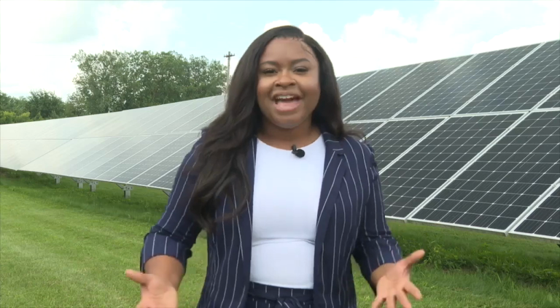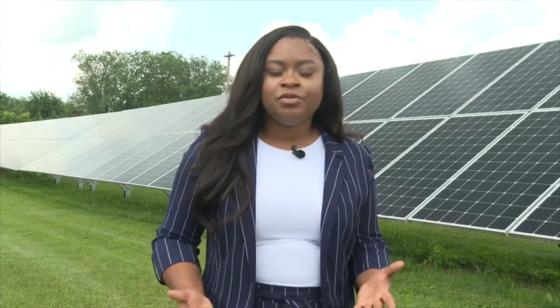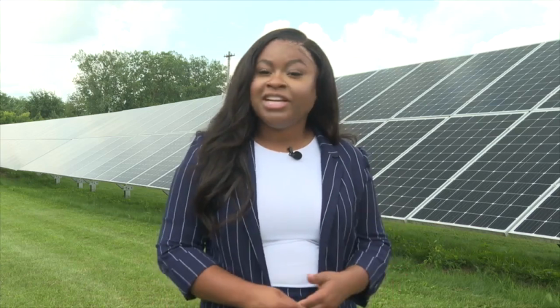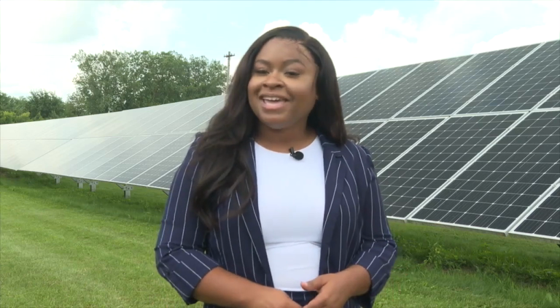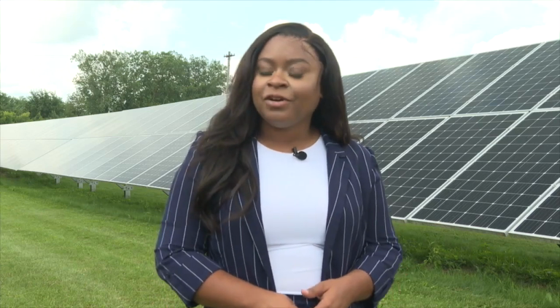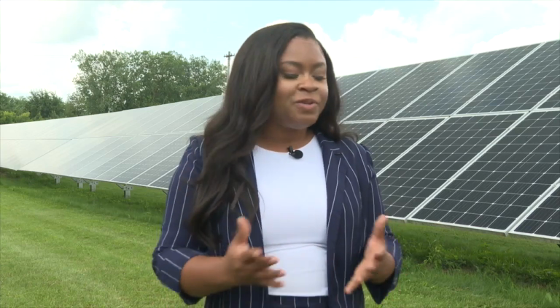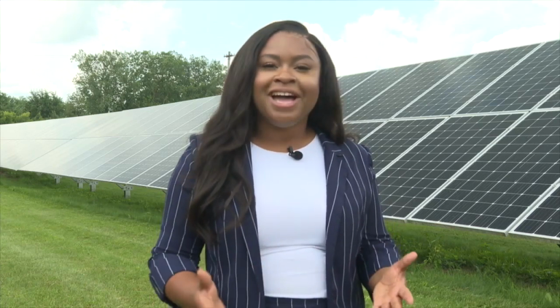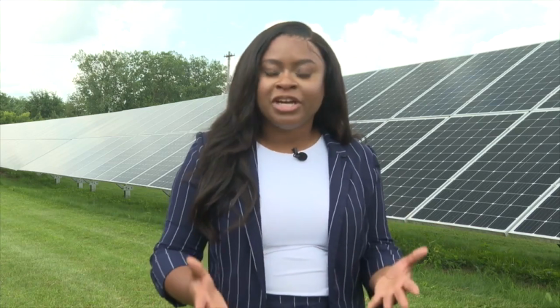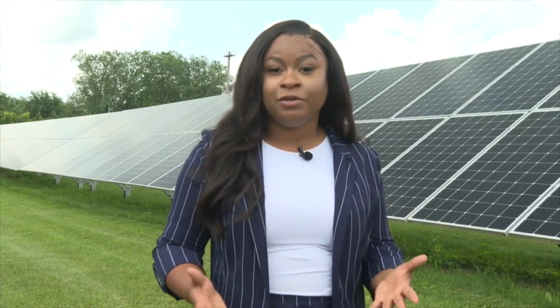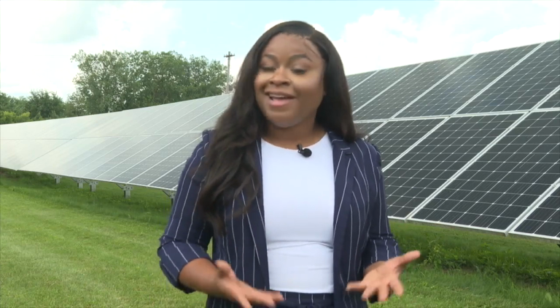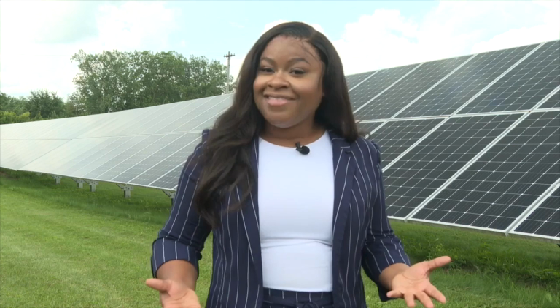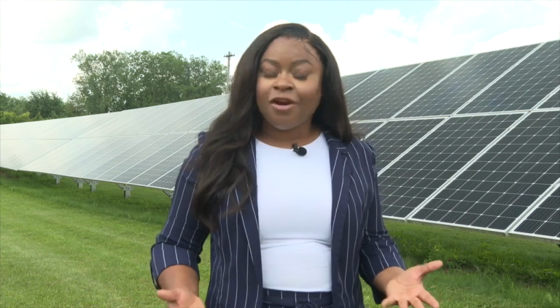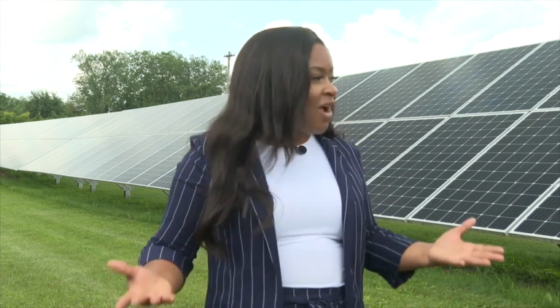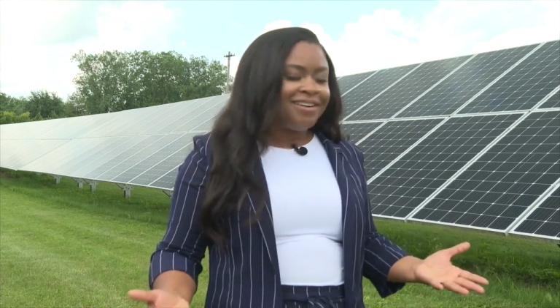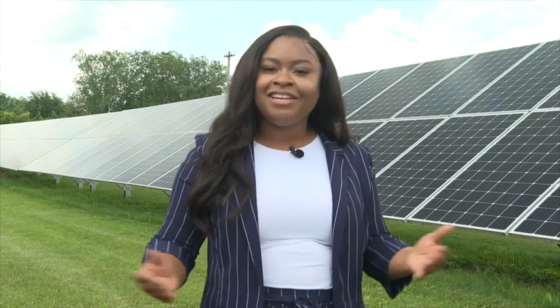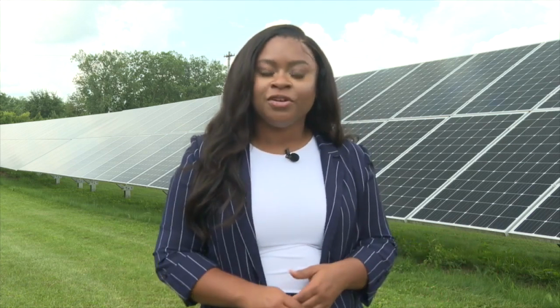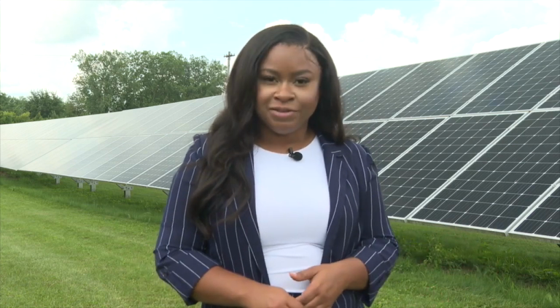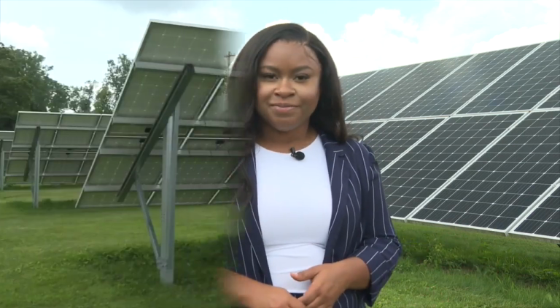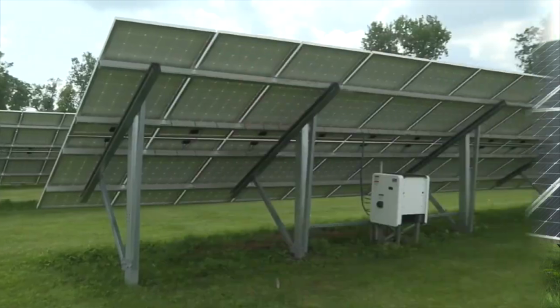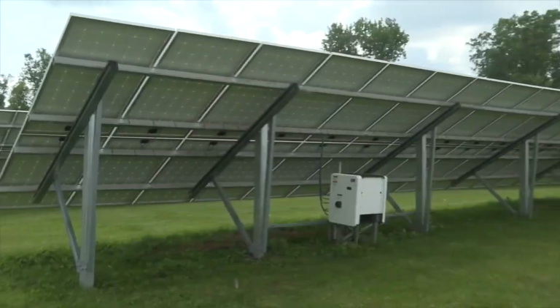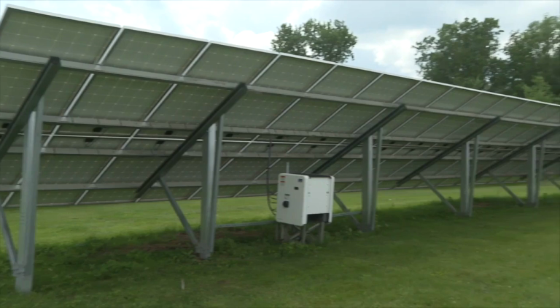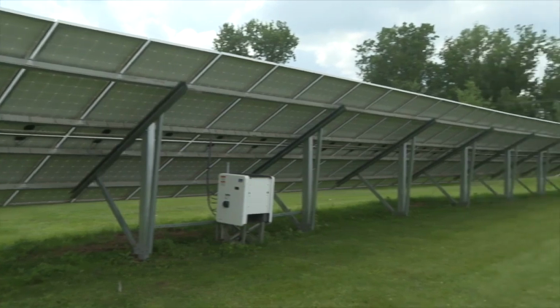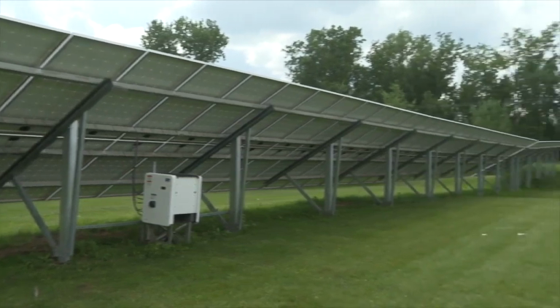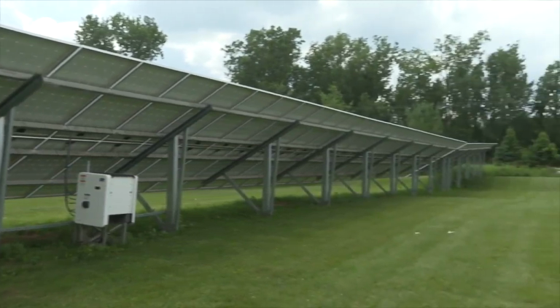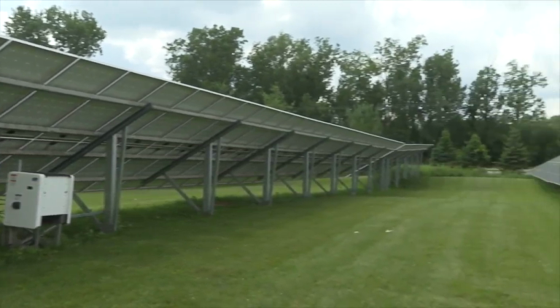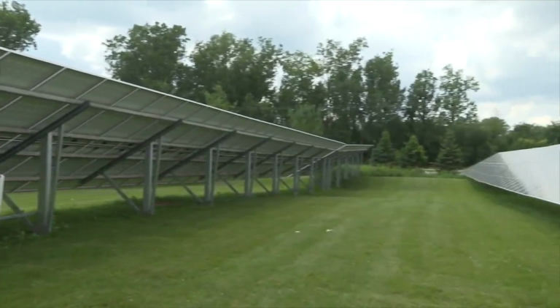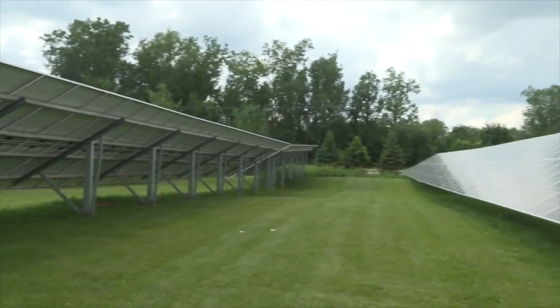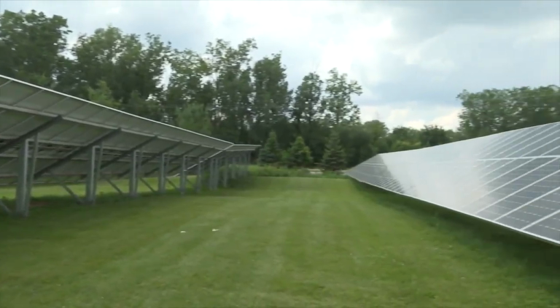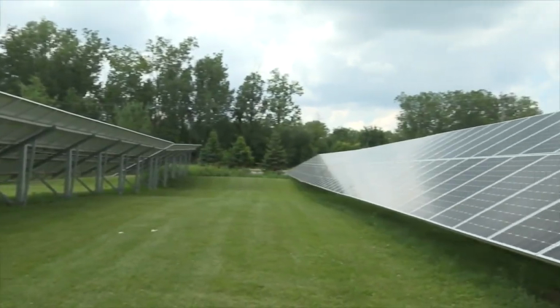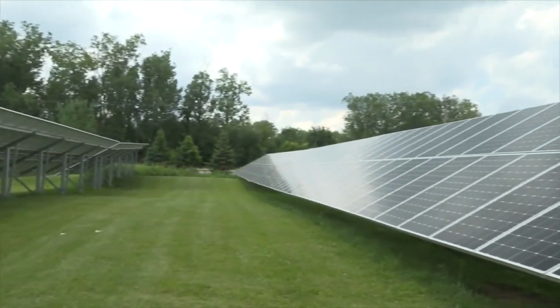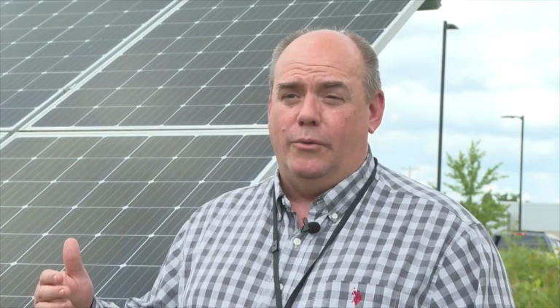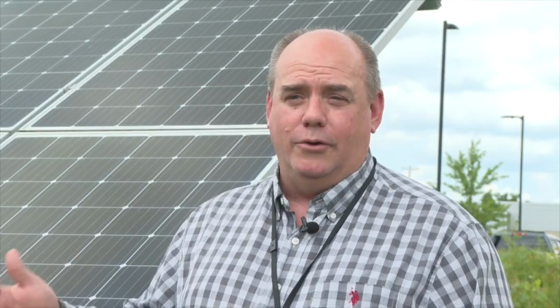Kalamazoo County is making a greener future, and that starts here in this solar field. Last year they generated thousands of kilowatt hours of clean energy from these panels.